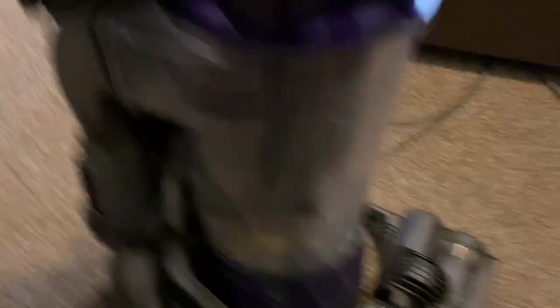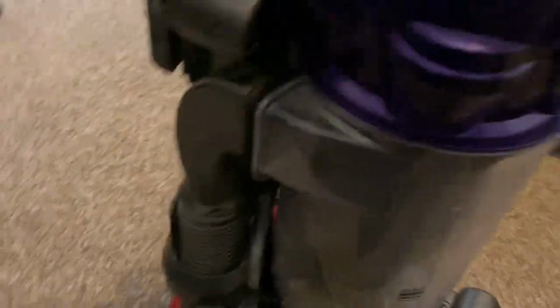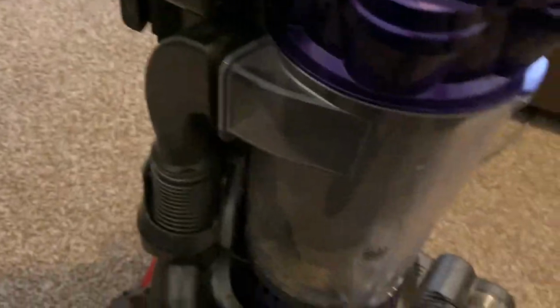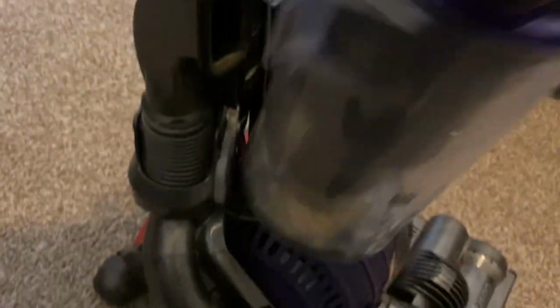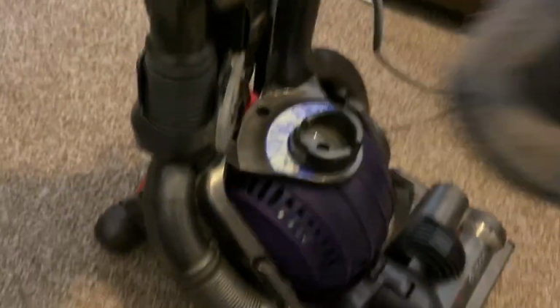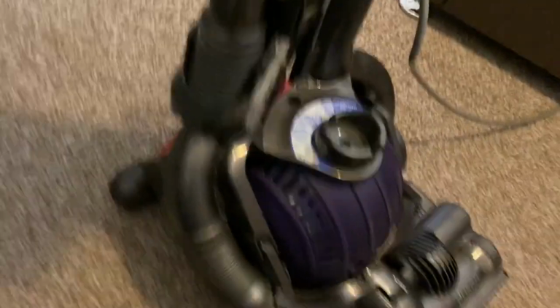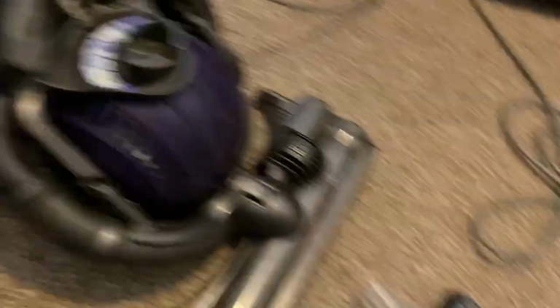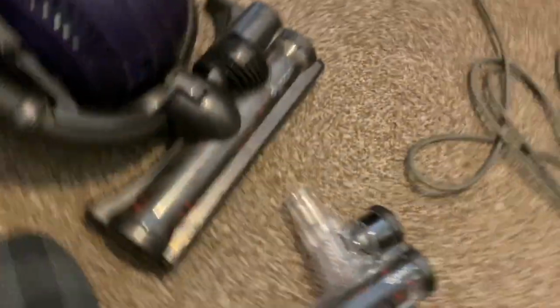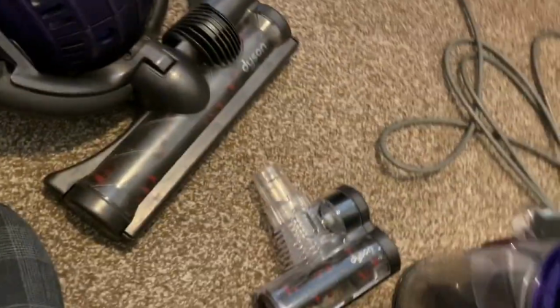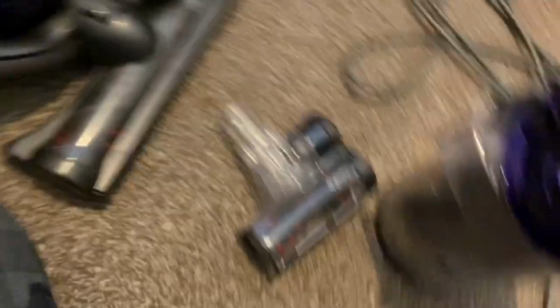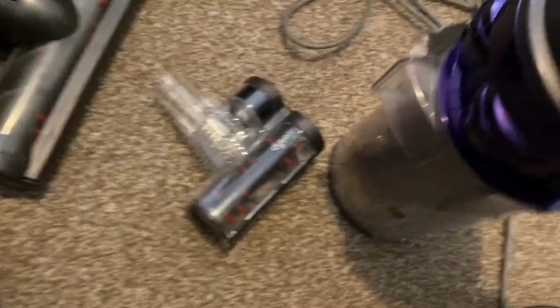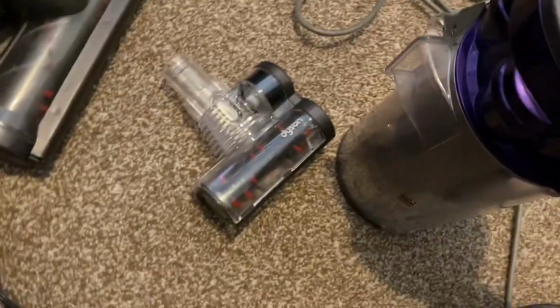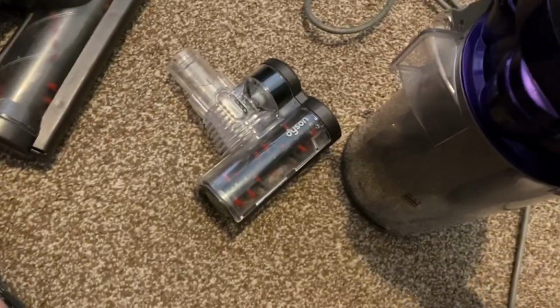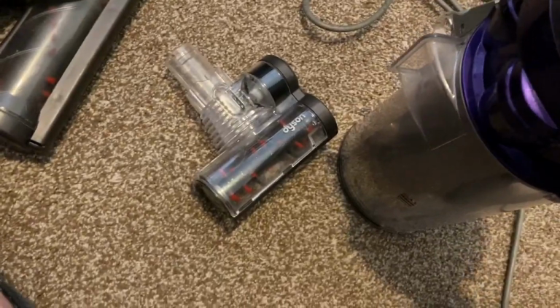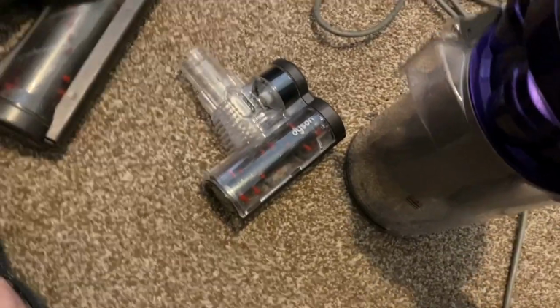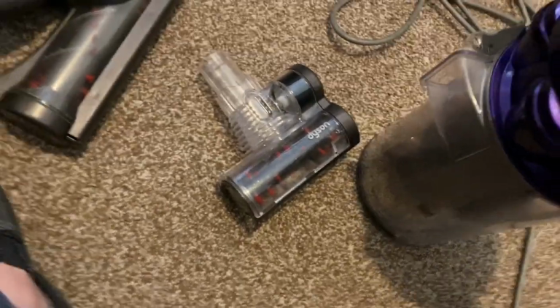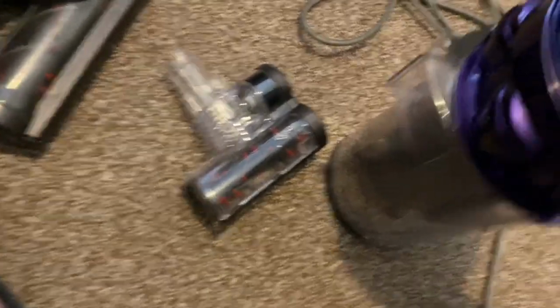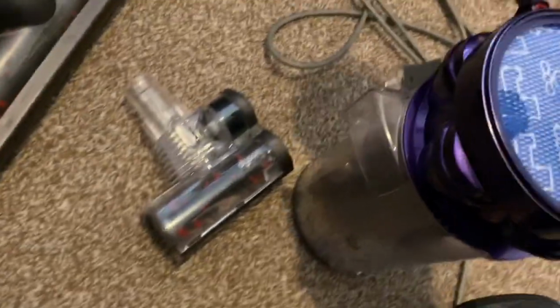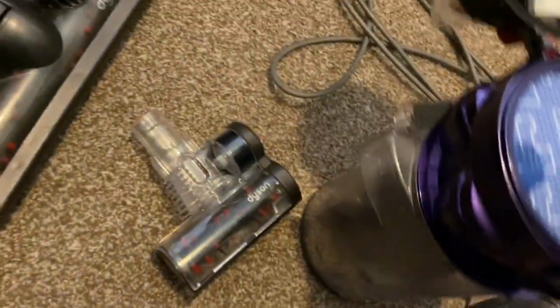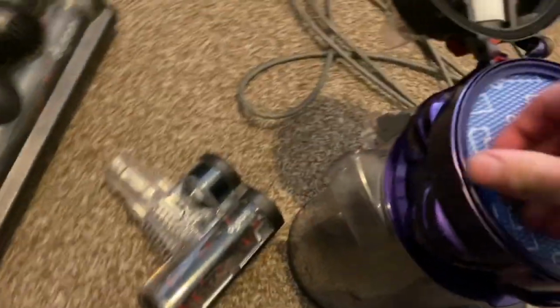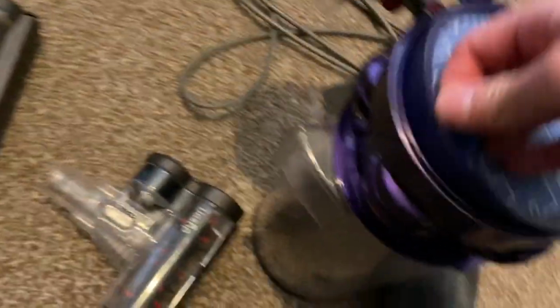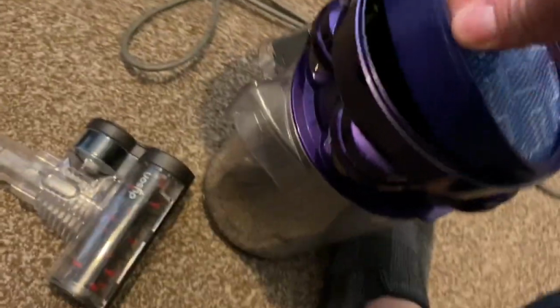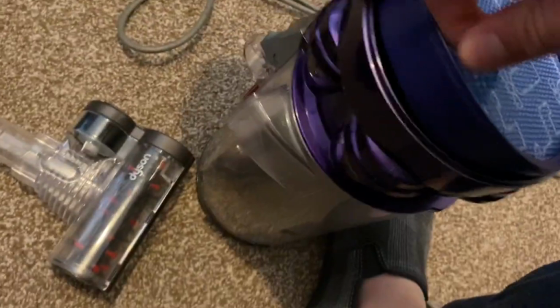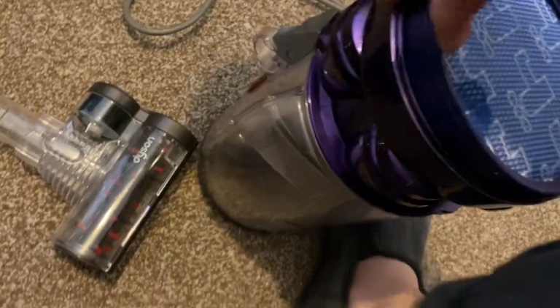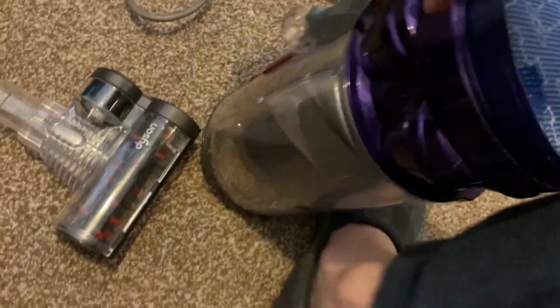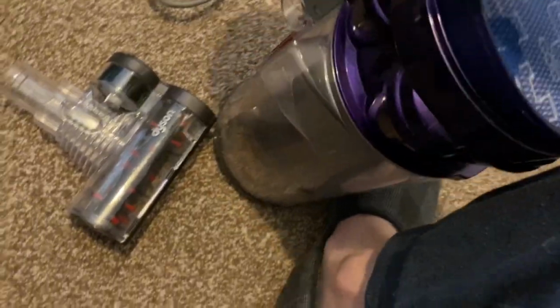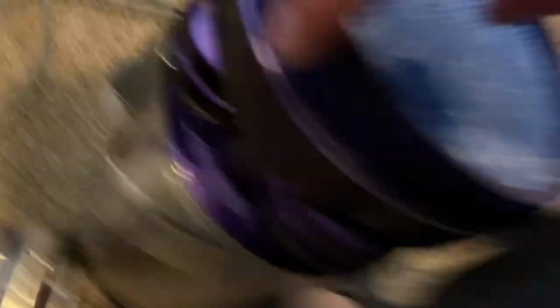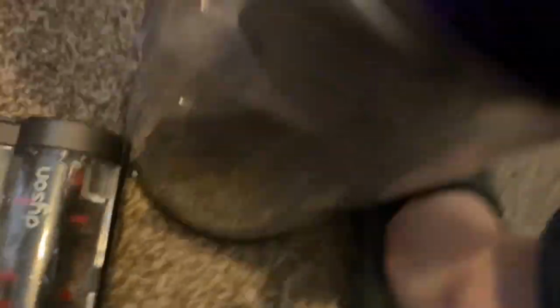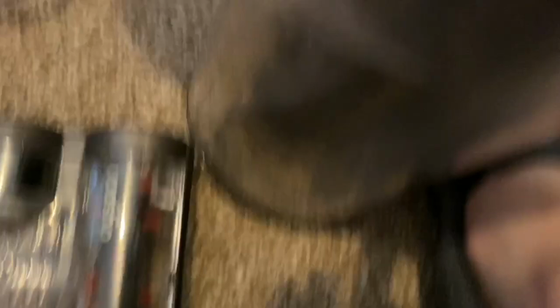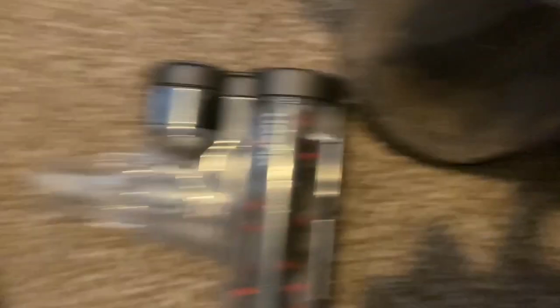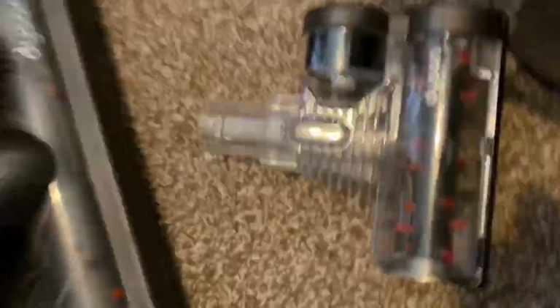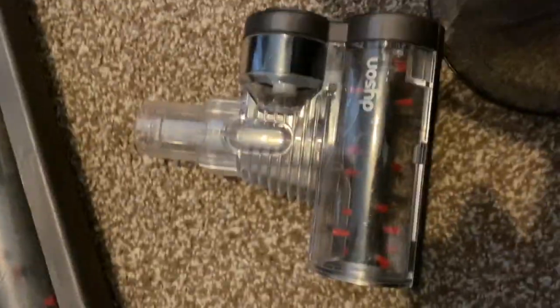I kept the original hose and cleaned it — not amazingly, but it's cleaned. I also kept the original filter, and I put it through the washing machine.